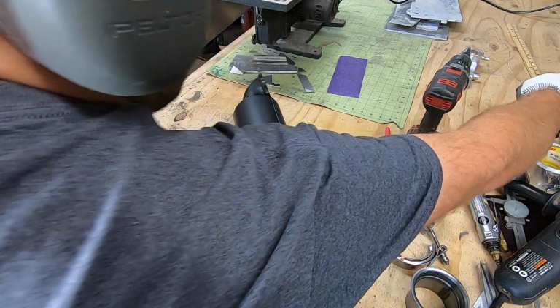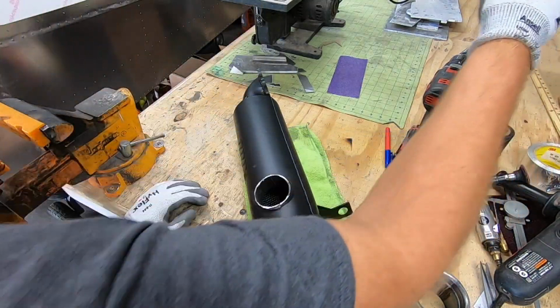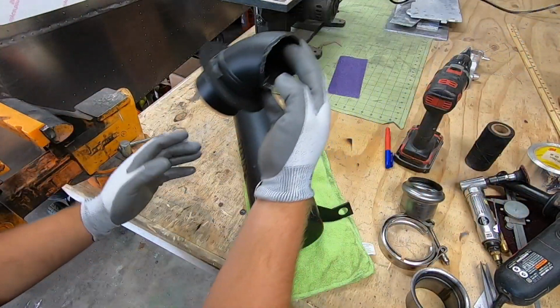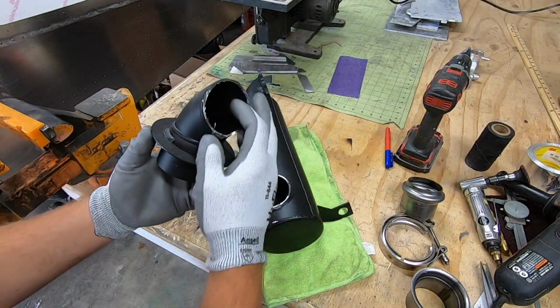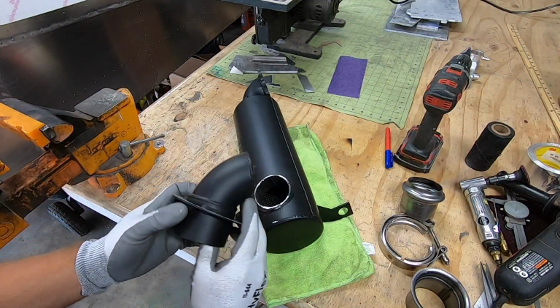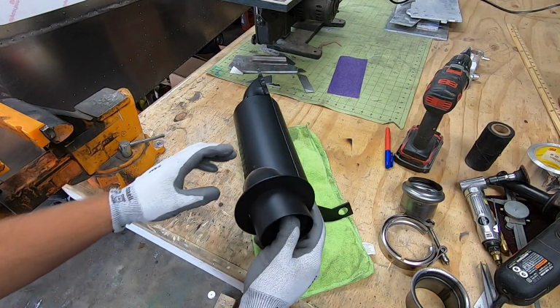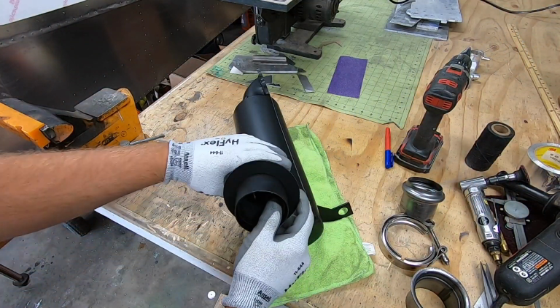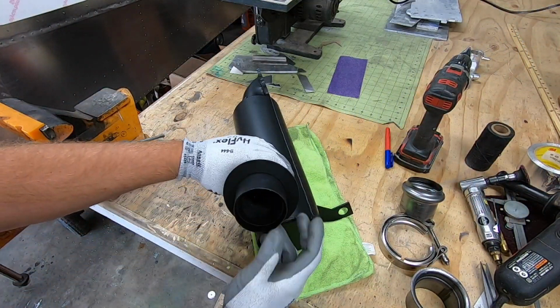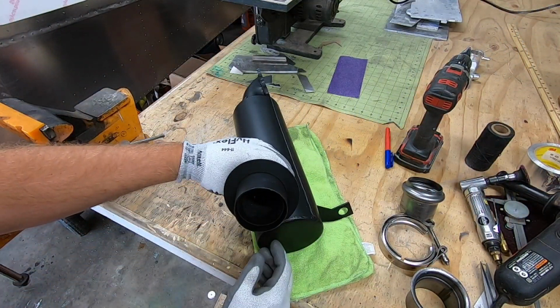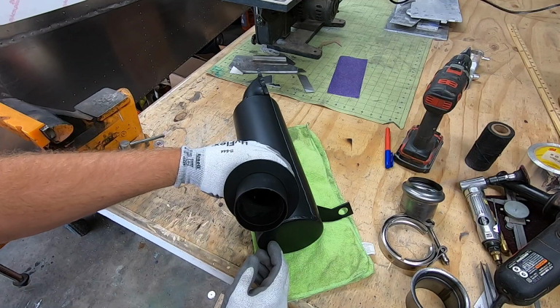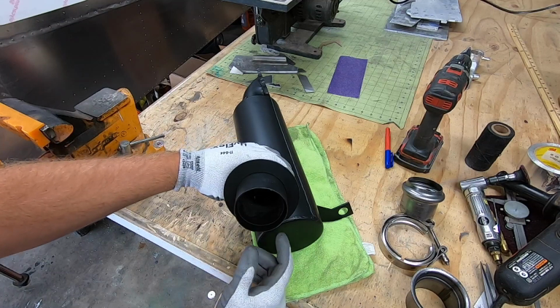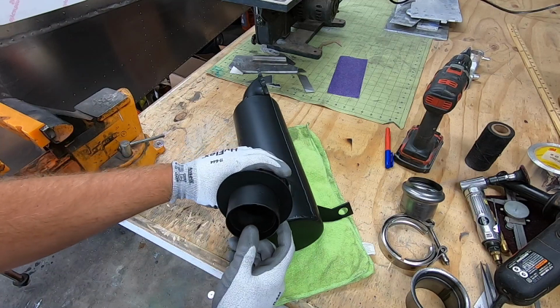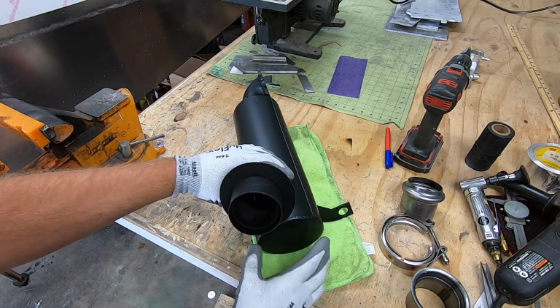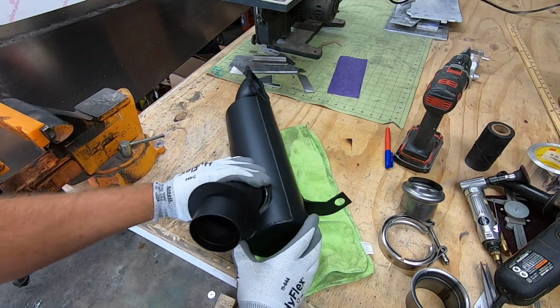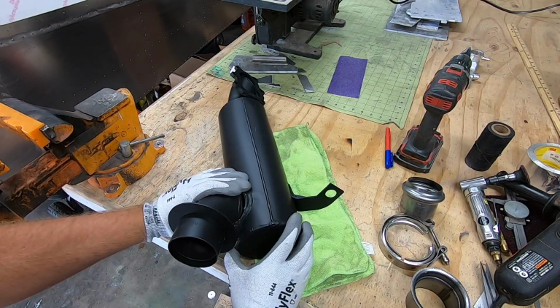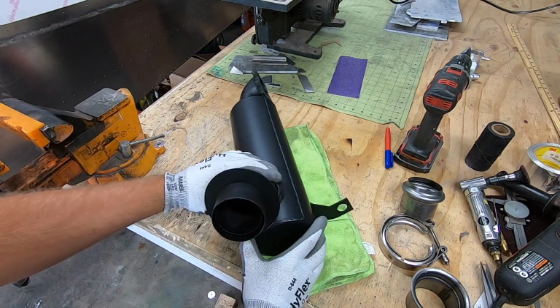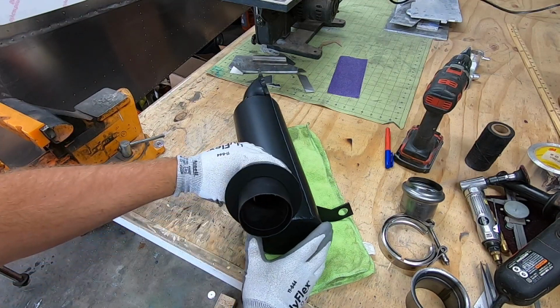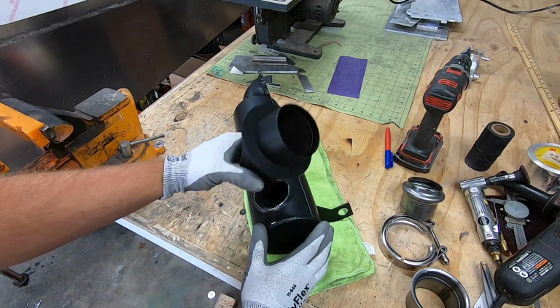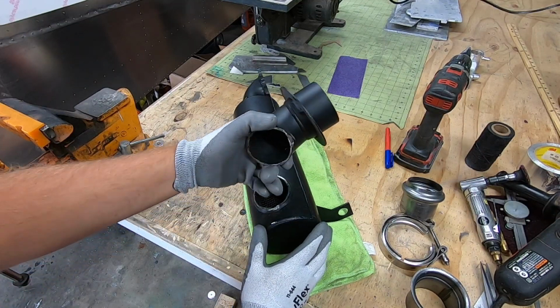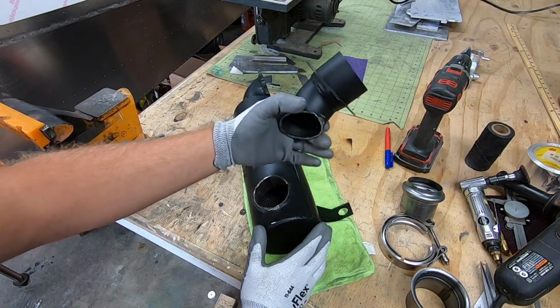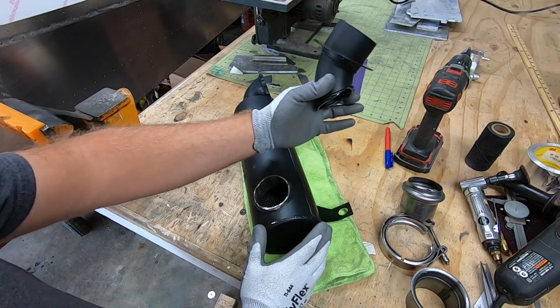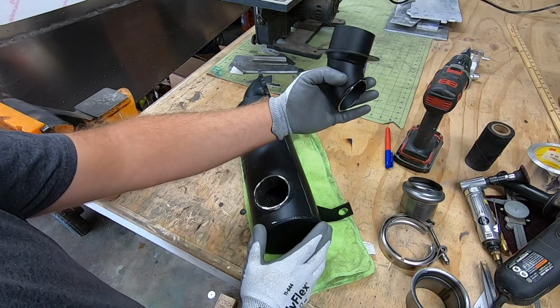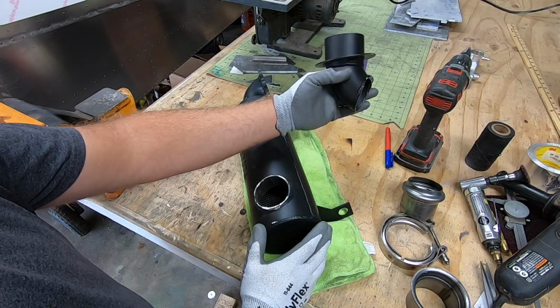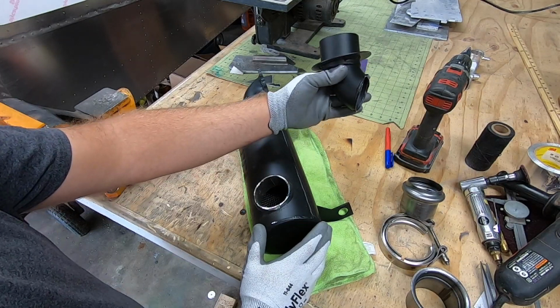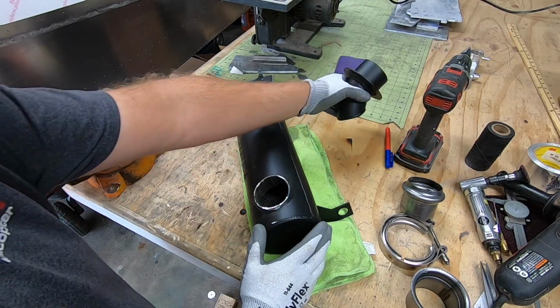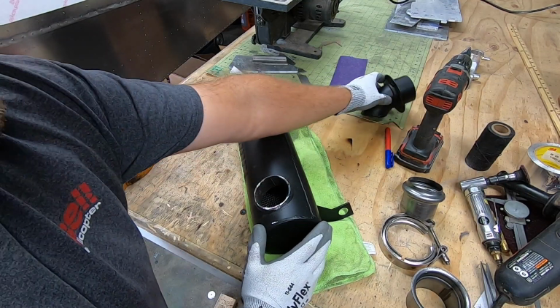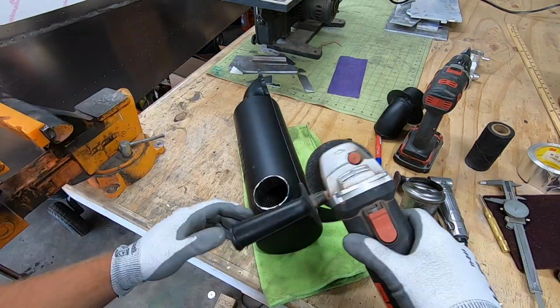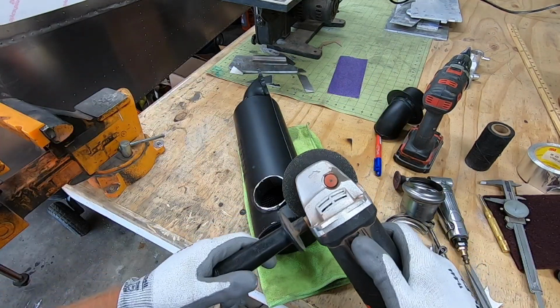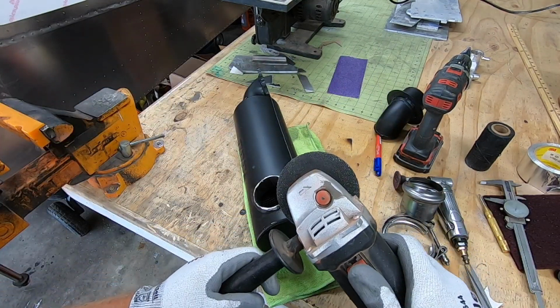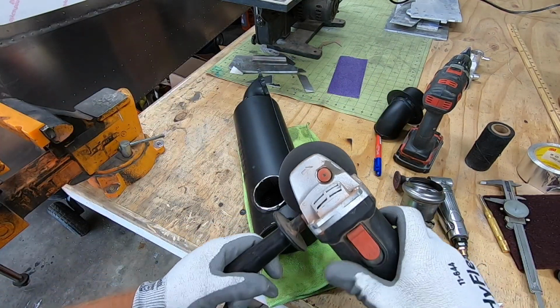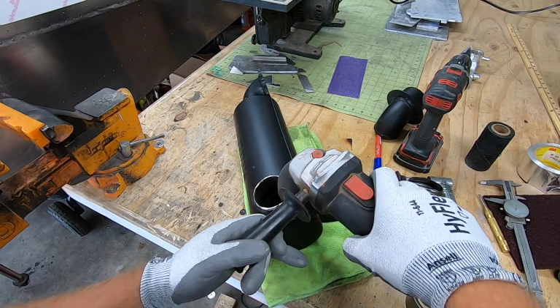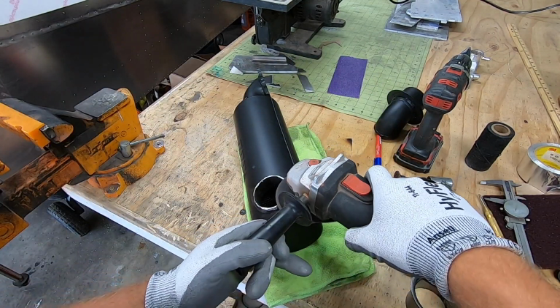I gotta admit it was hard at first to mess up brand new parts, but it does get easier every time I do it. I started by chopping off the factory outlet, and later I'll fill in this hole, but I needed a straight through flow out the end.